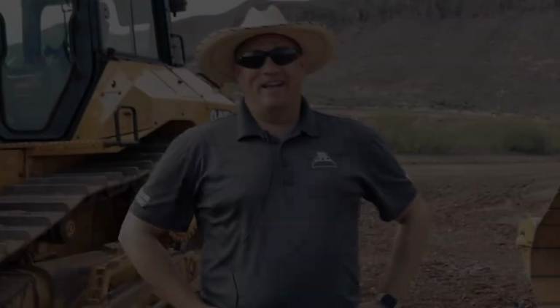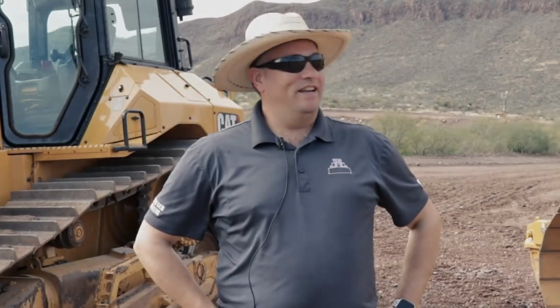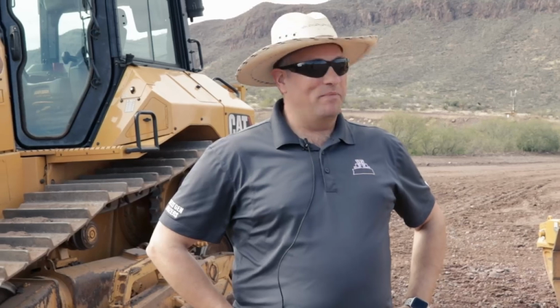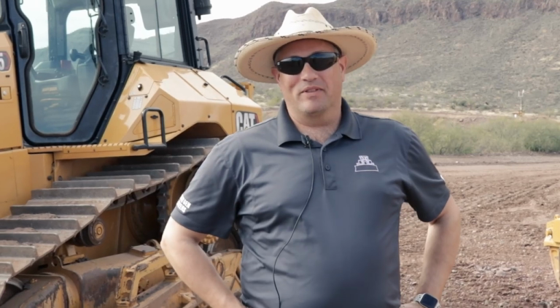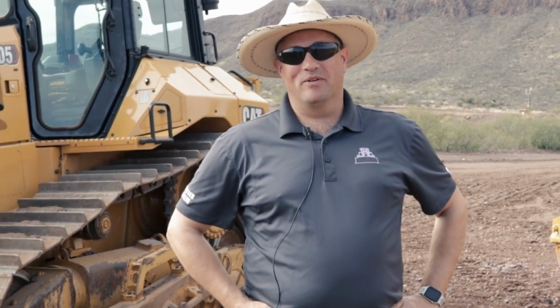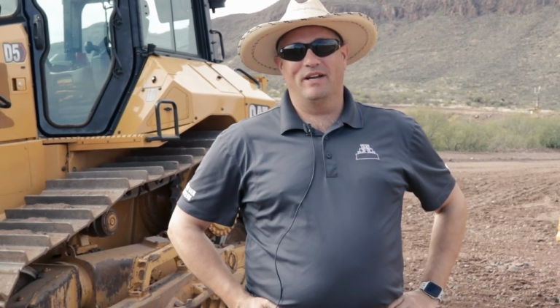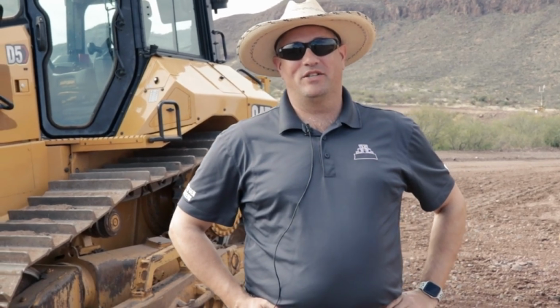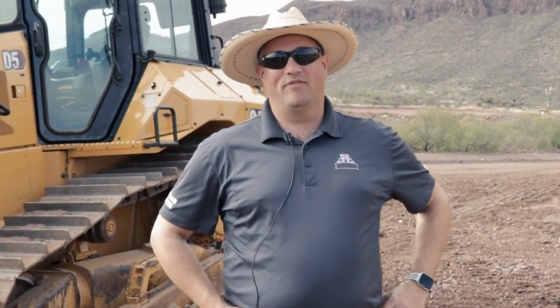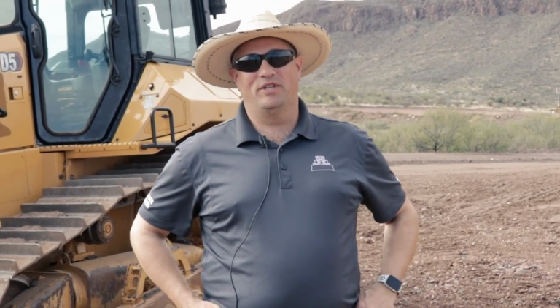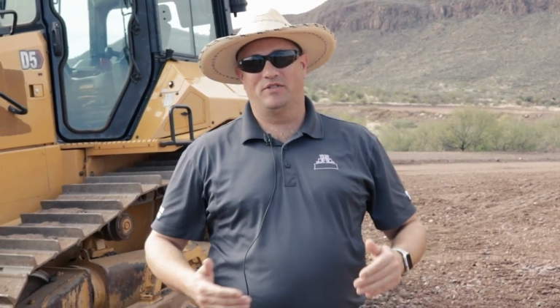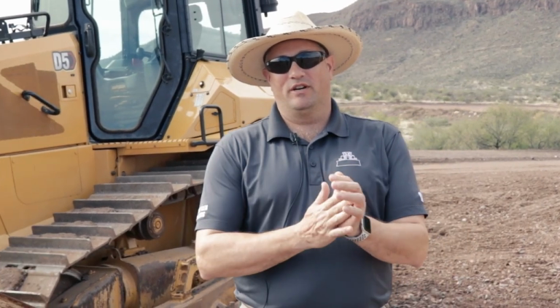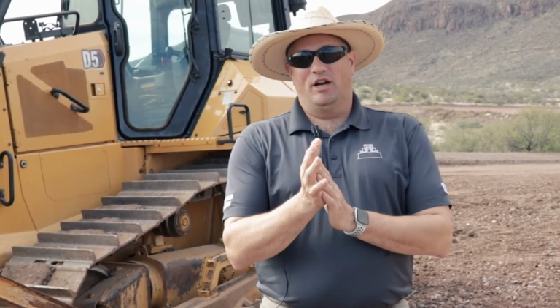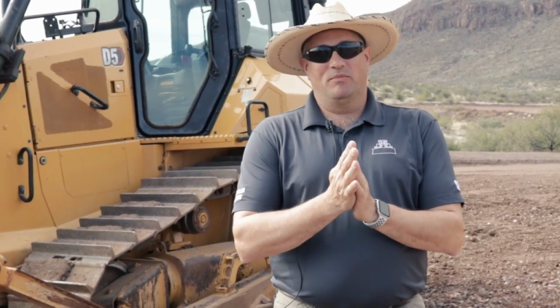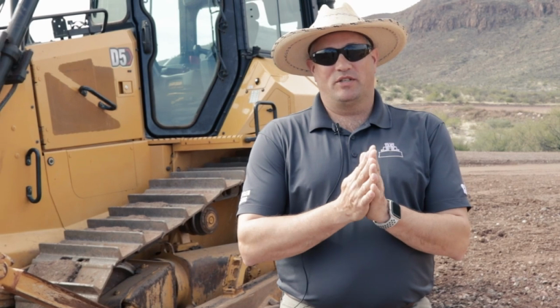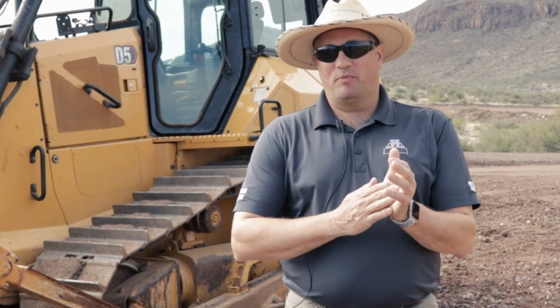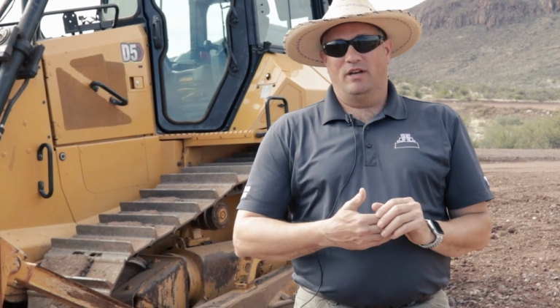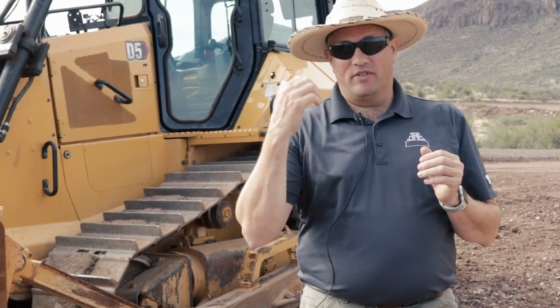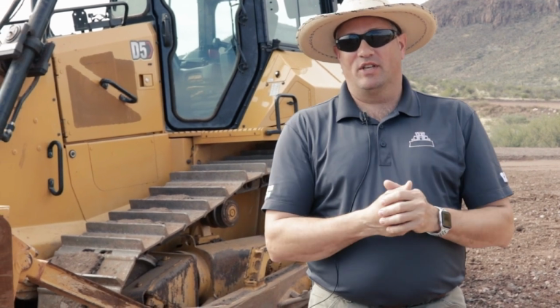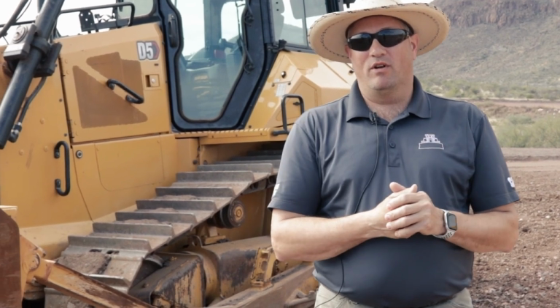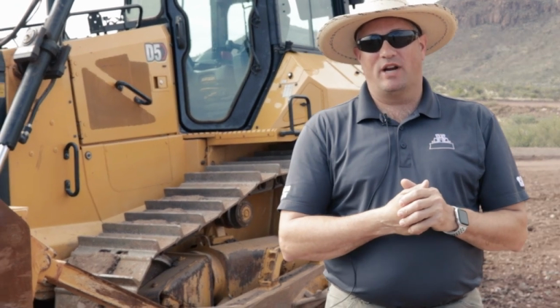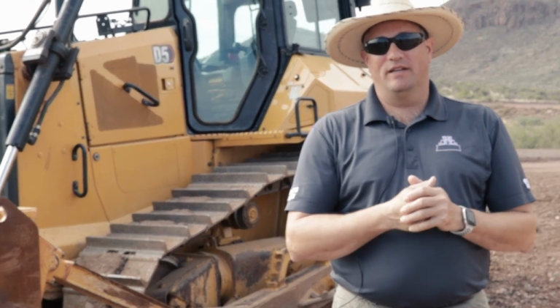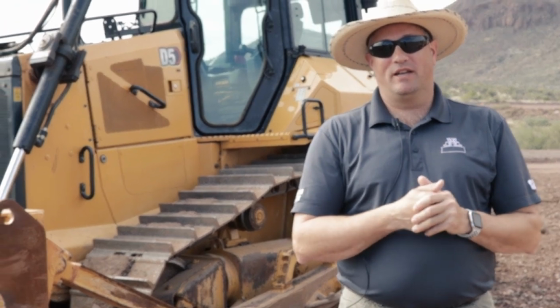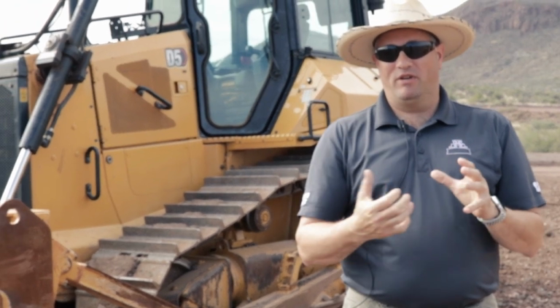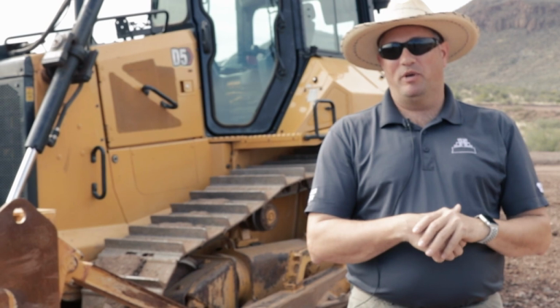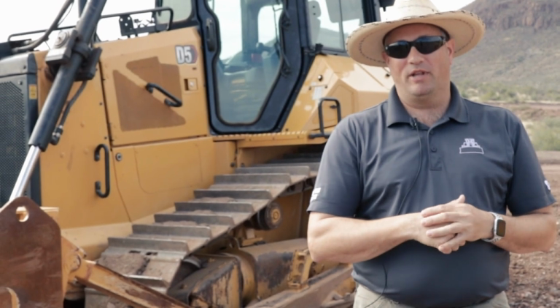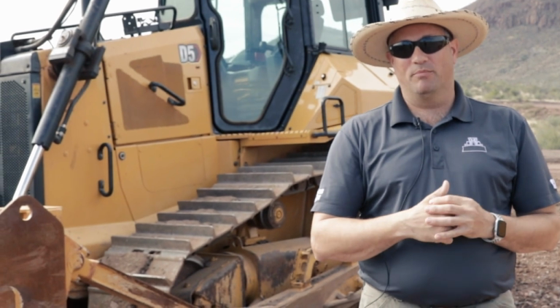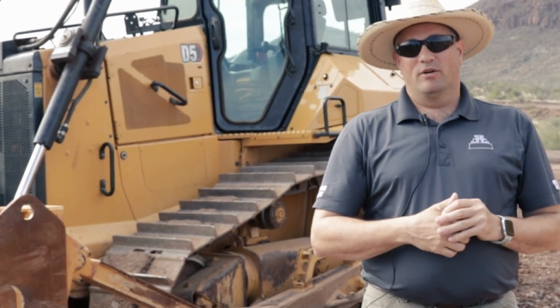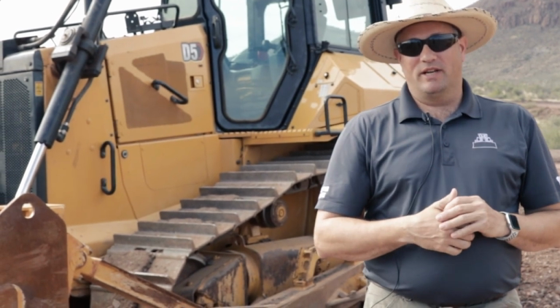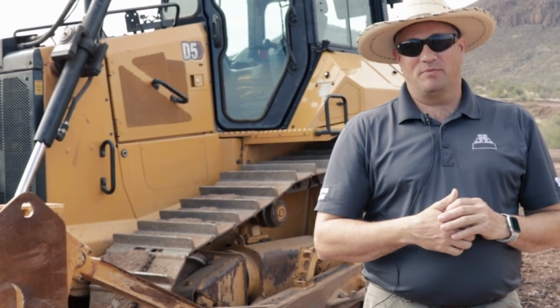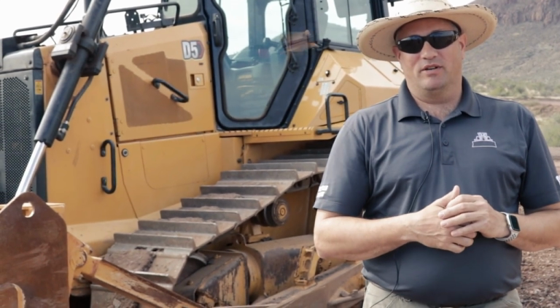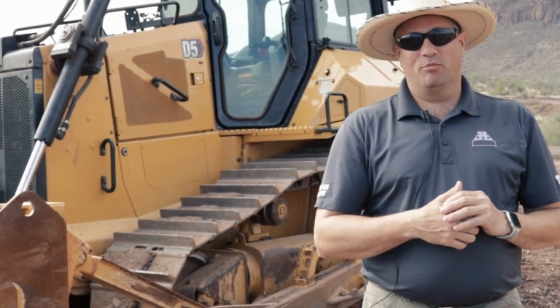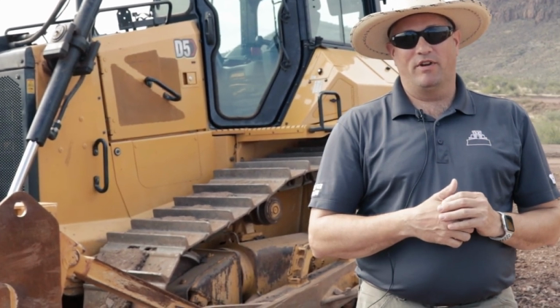Hey Scott, Sam Meeker here with Caterpillar. We're excited to show off our new D5s this year, bringing them to Con Expo. You were with us when we launched this tractor in a sneak peek last year, but really bringing it to Con Expo this year and showing everybody what we've got.